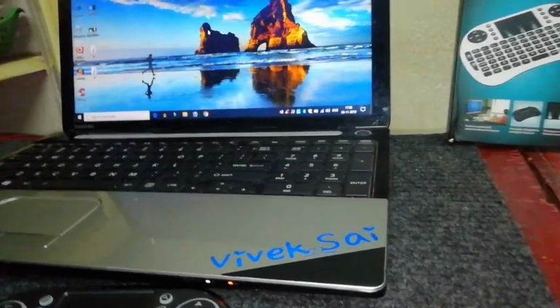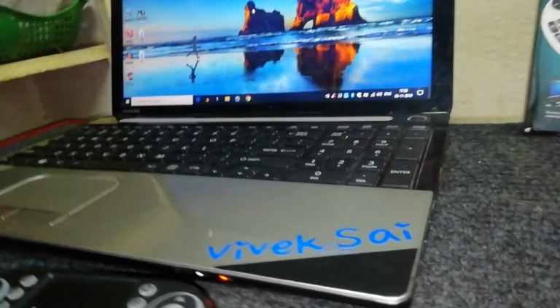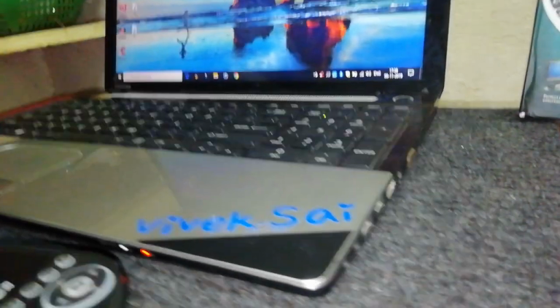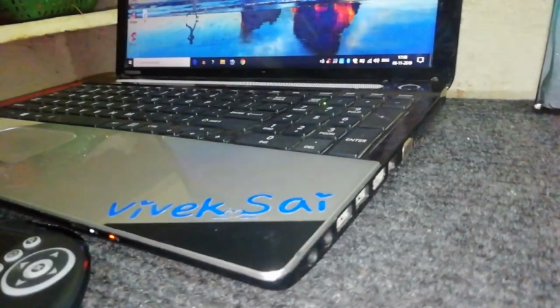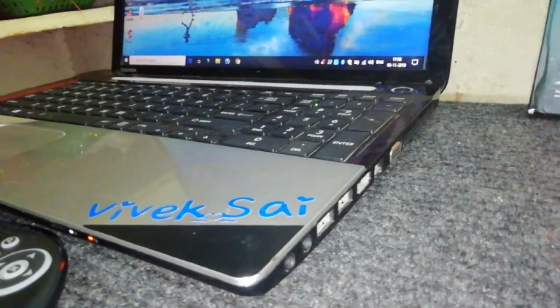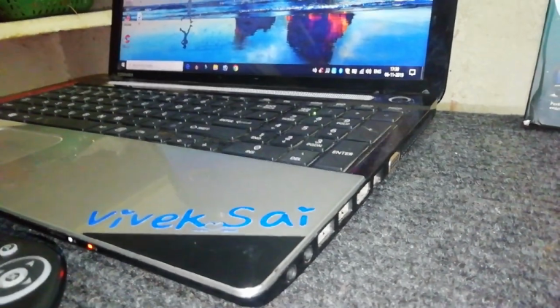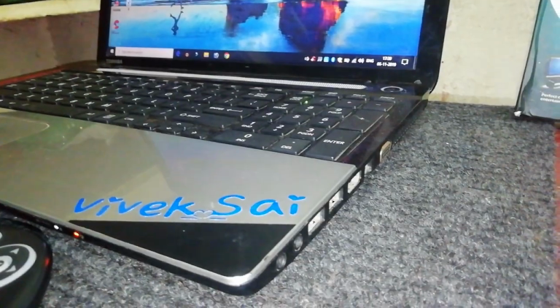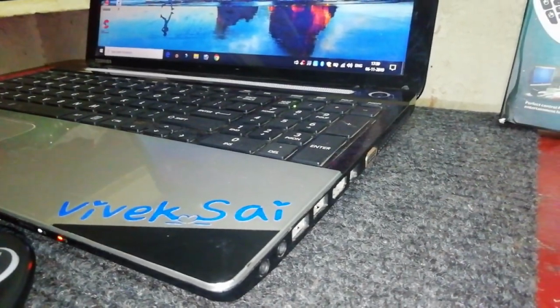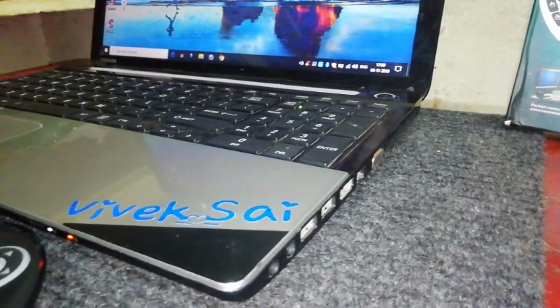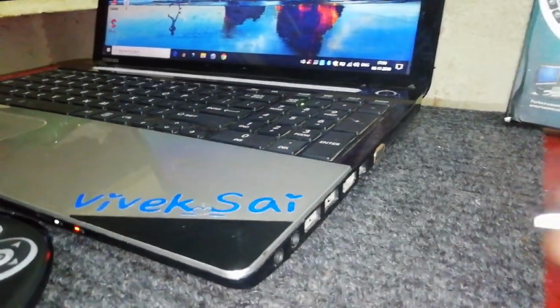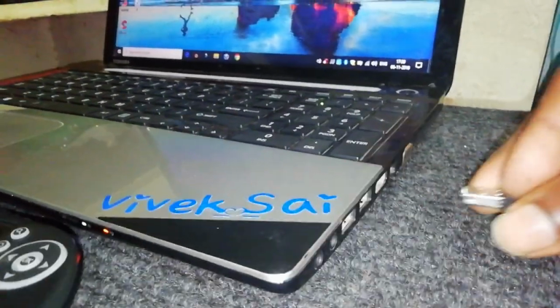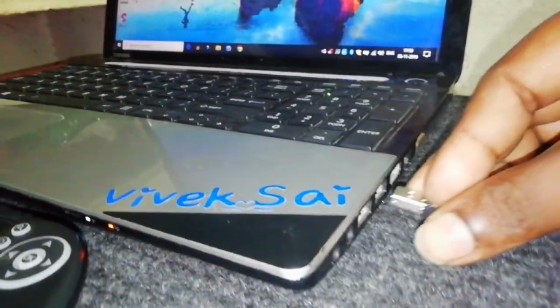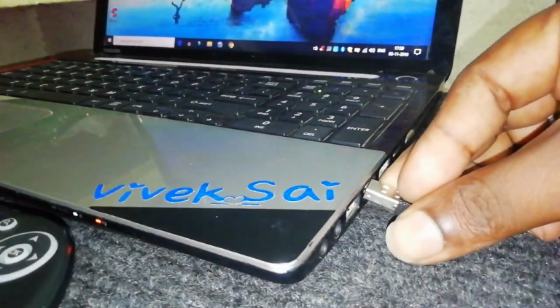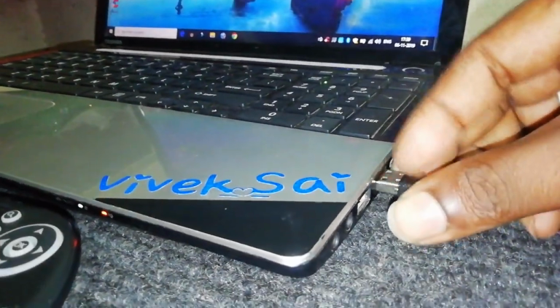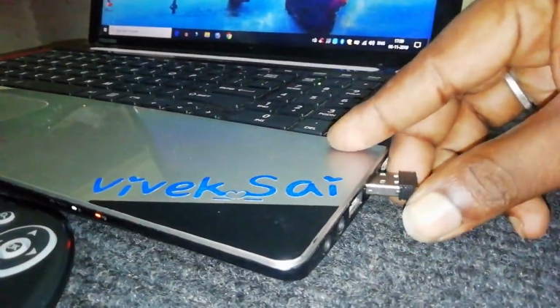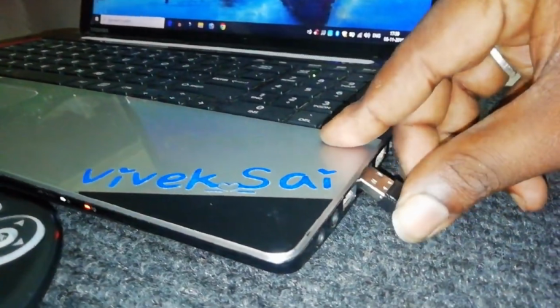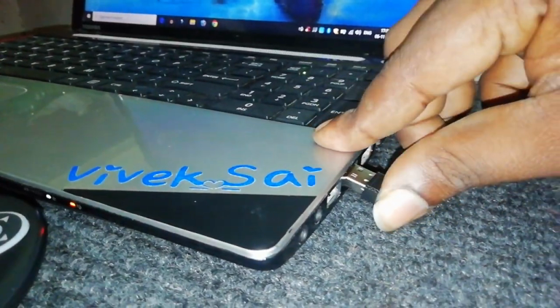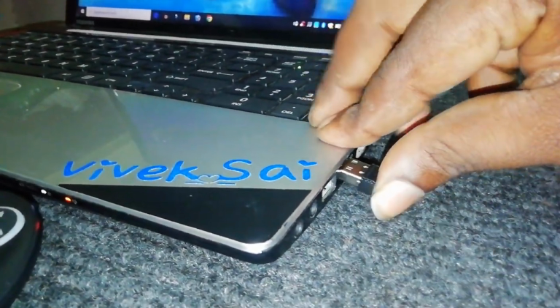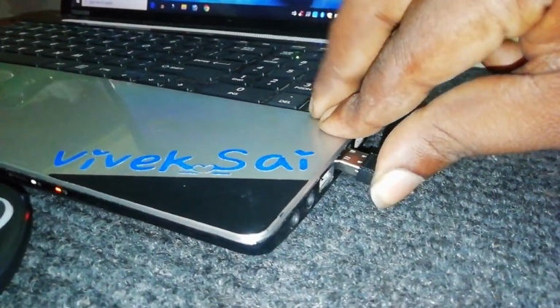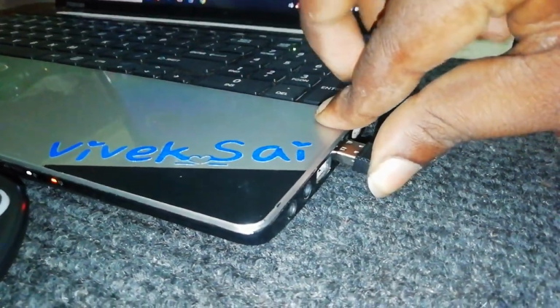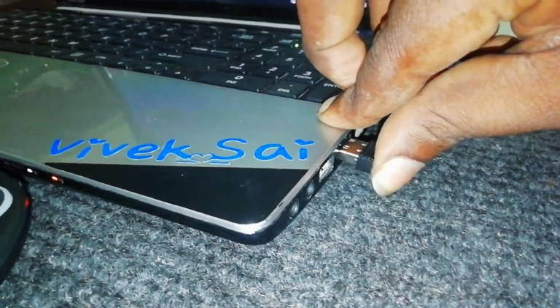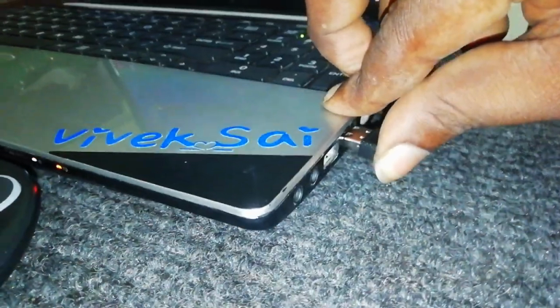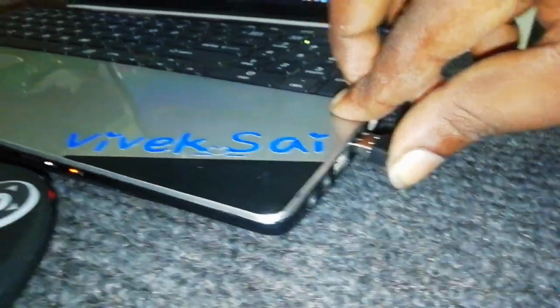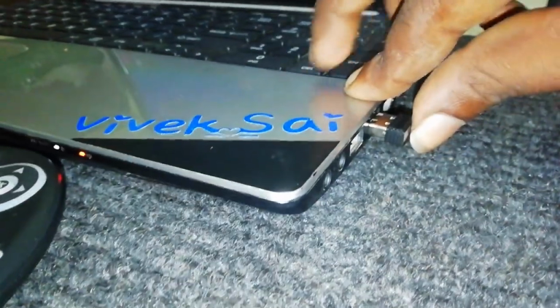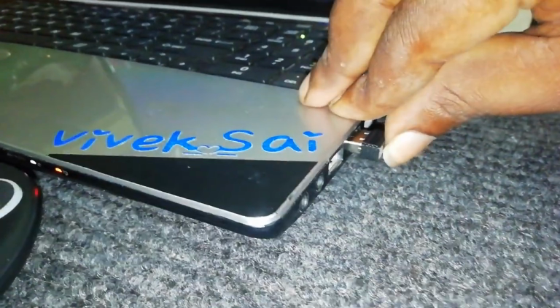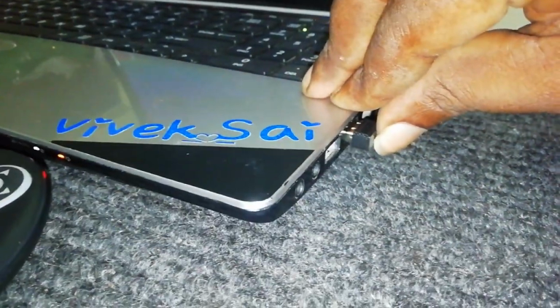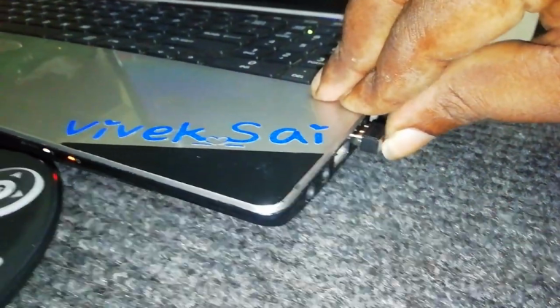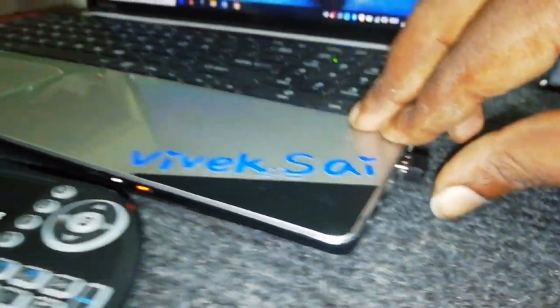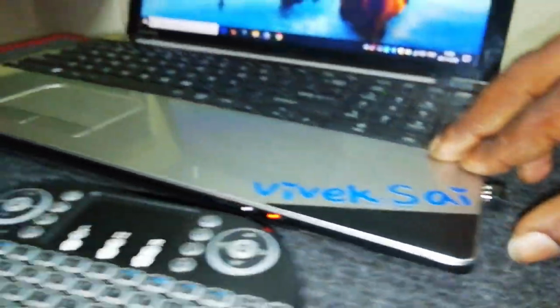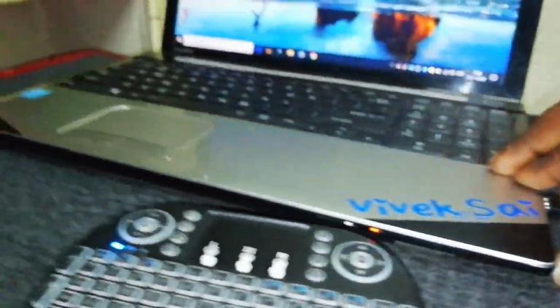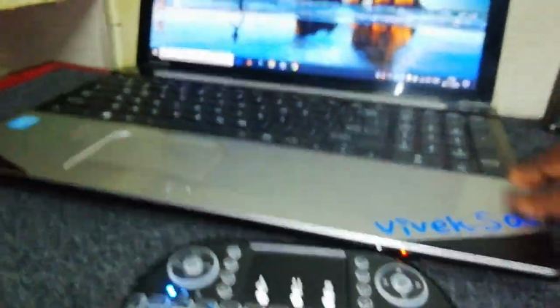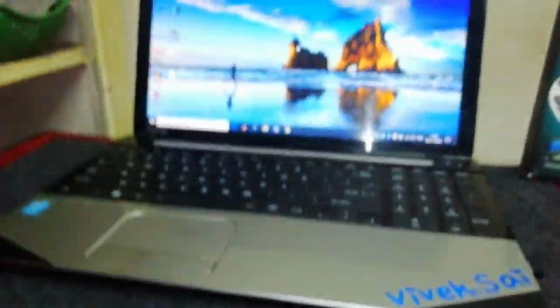Laptops and tablets can be used to connect with your device.